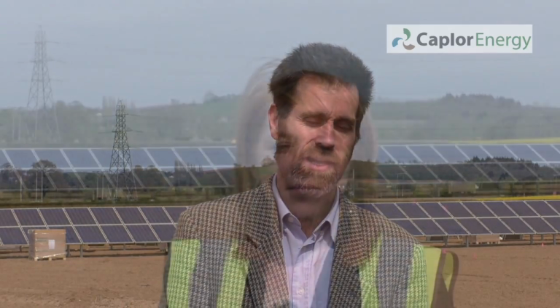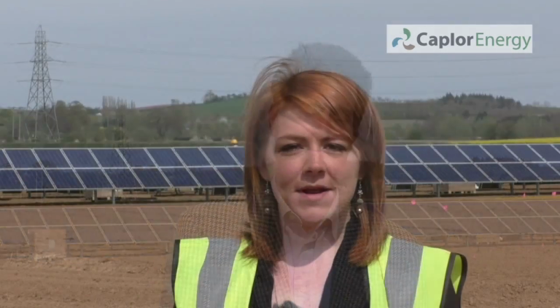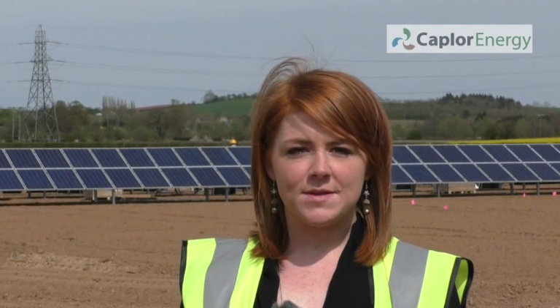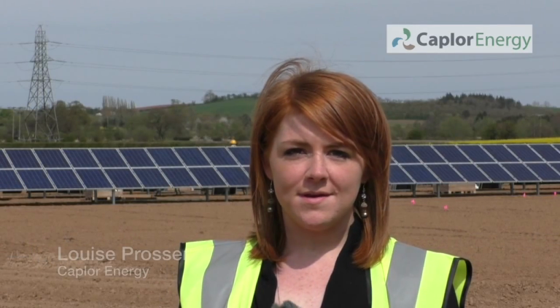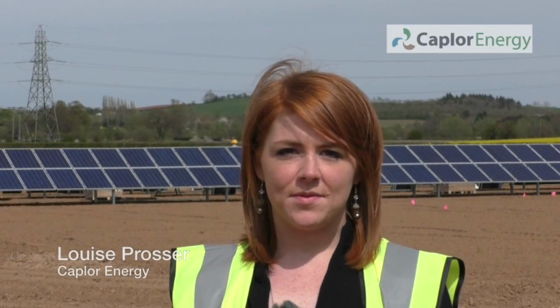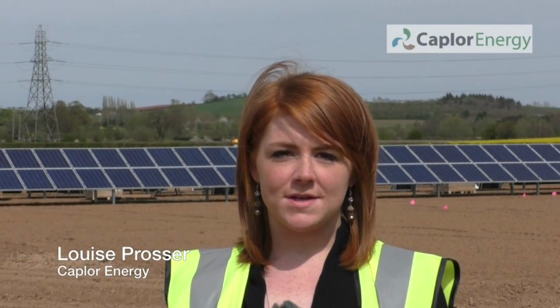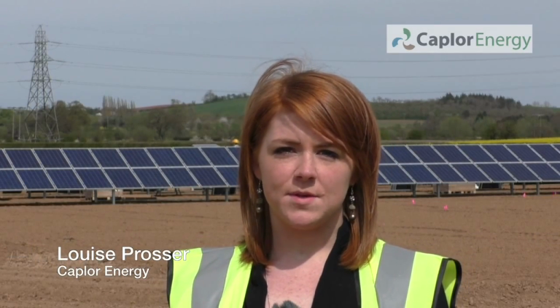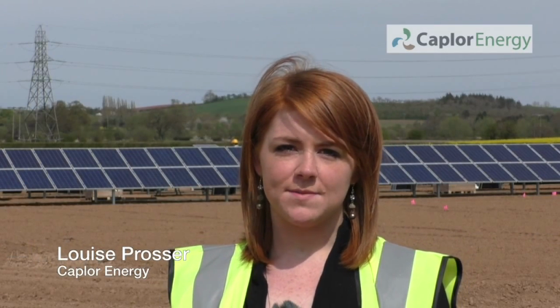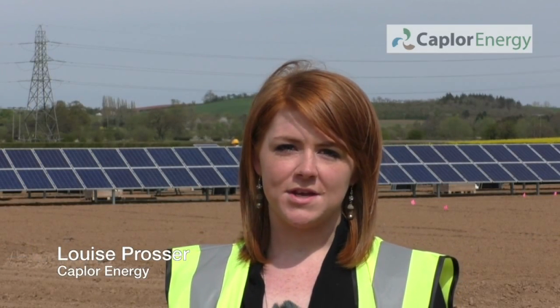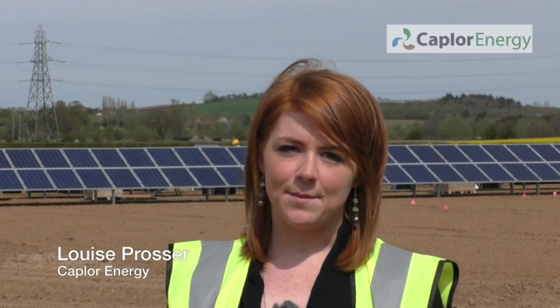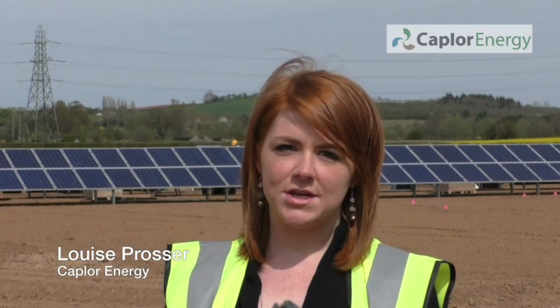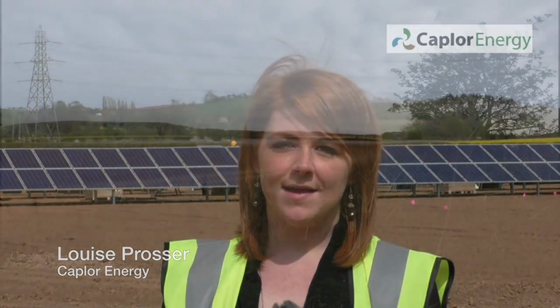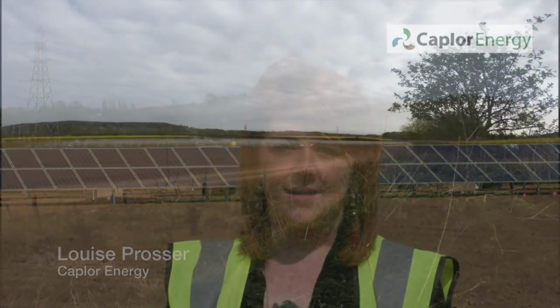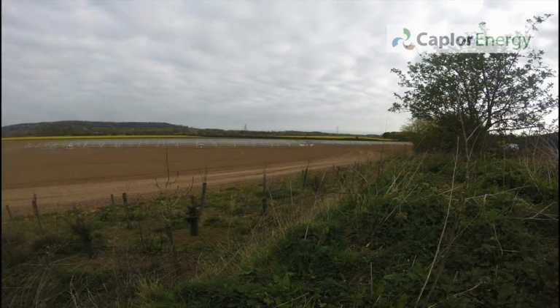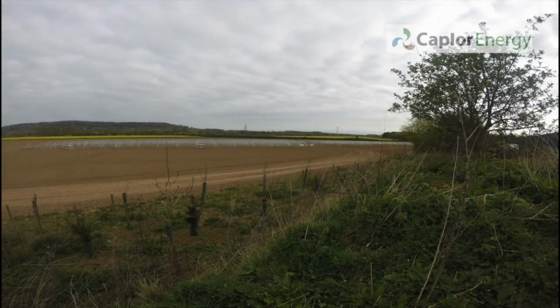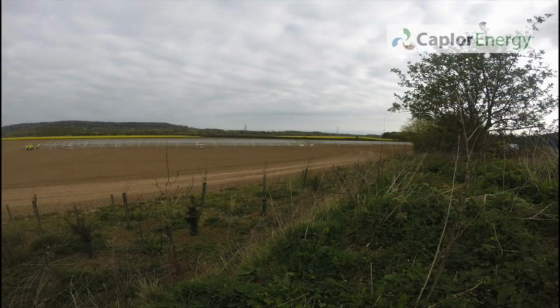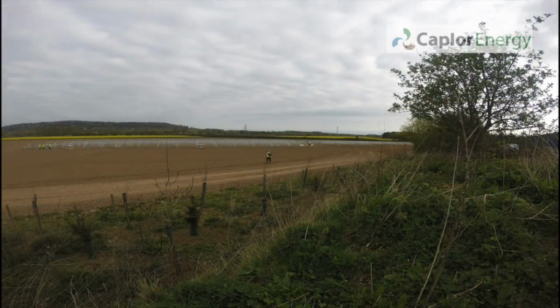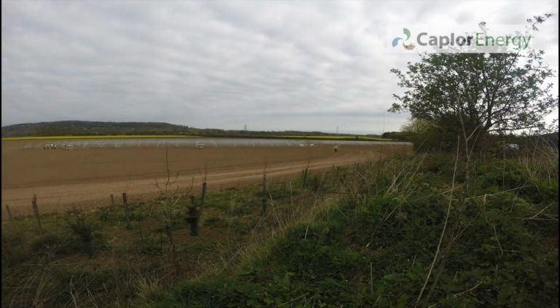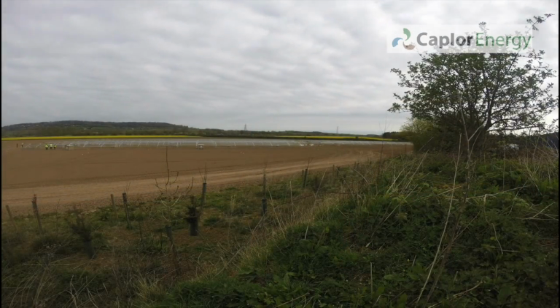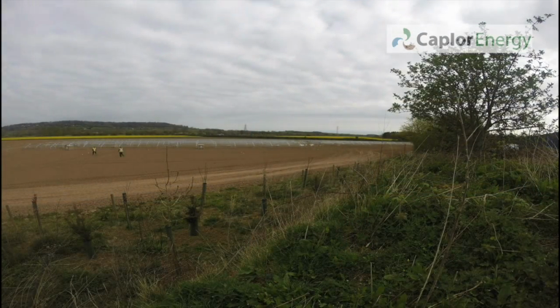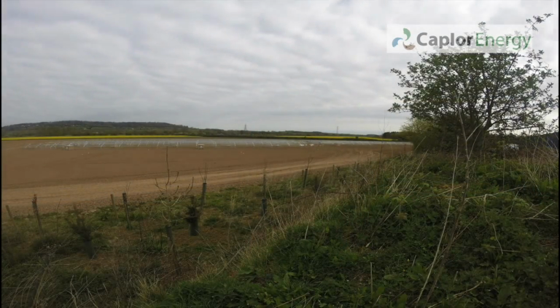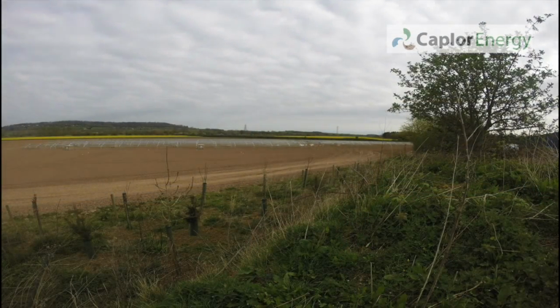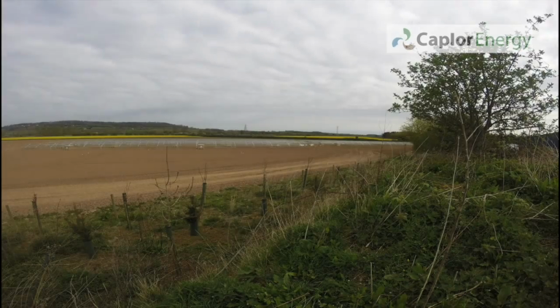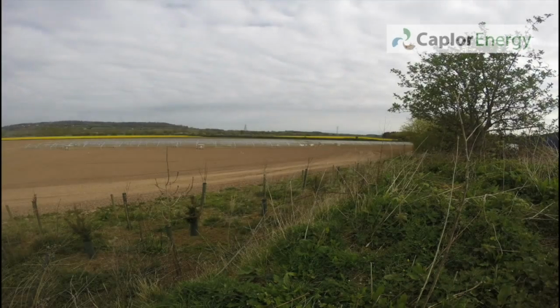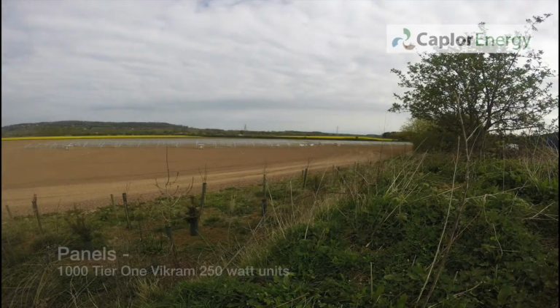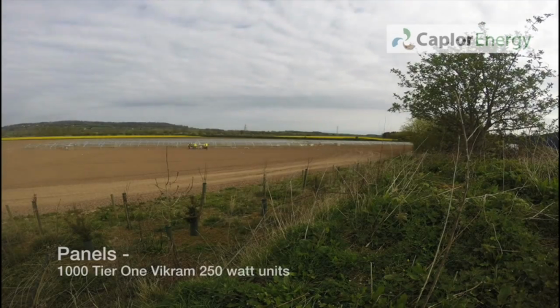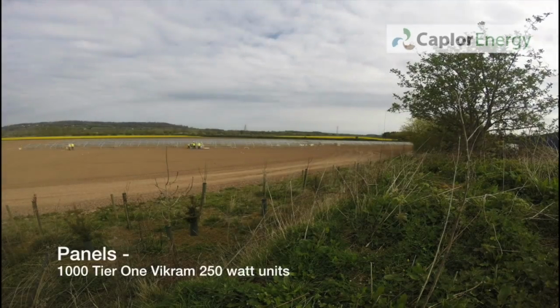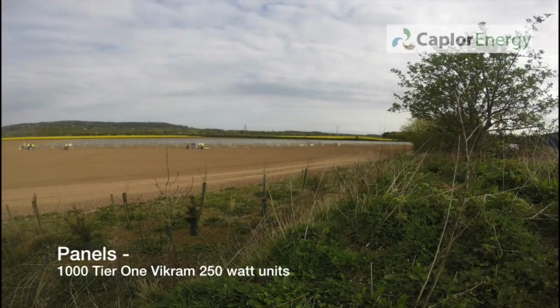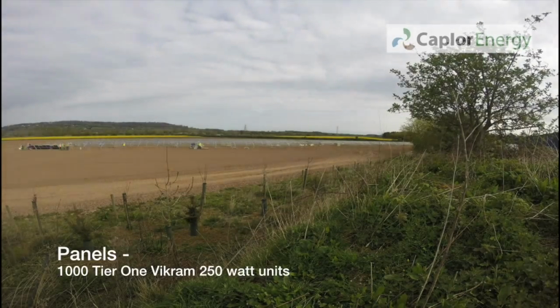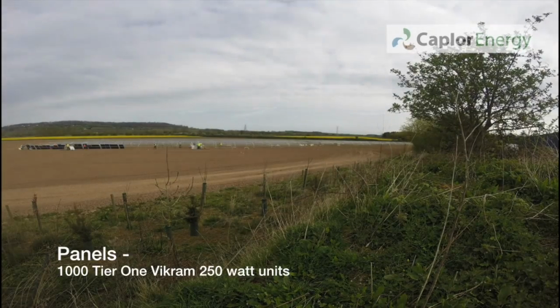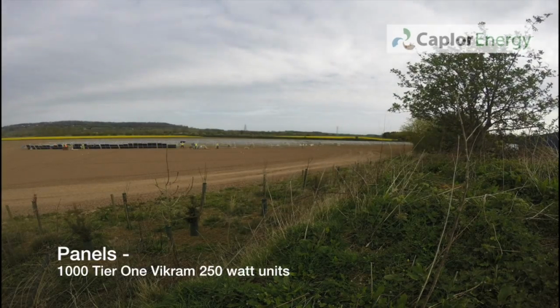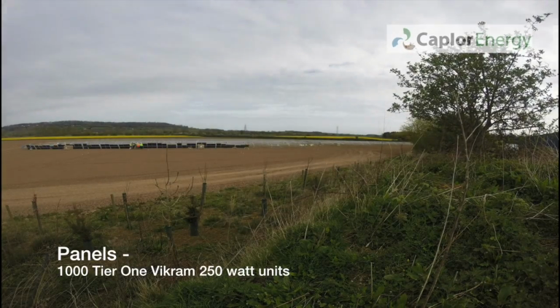My name is Louise Prosser. I'm the project and customer services manager at Capler Energy, and we are currently in the tail end of installing a 250 kilowatt ground-mount system for the Stoke Edith project.